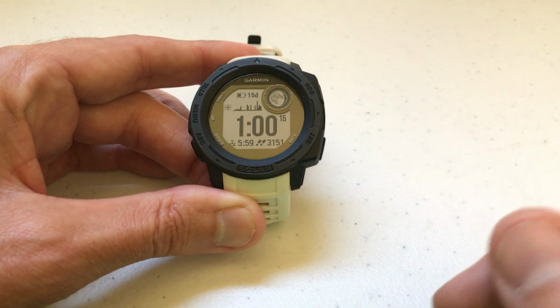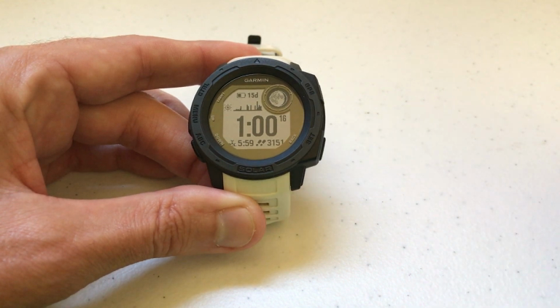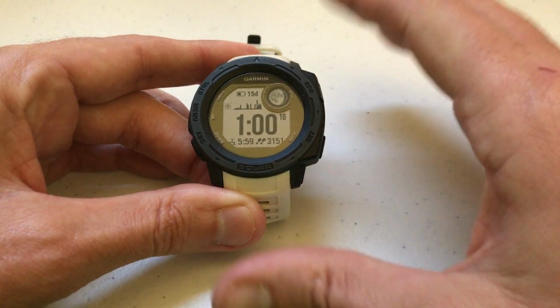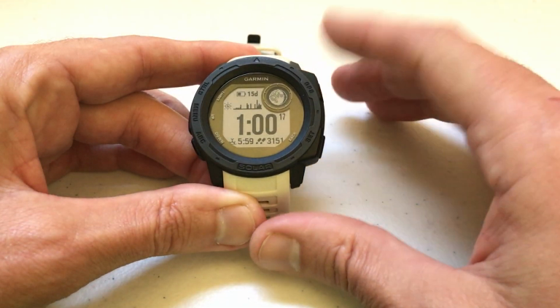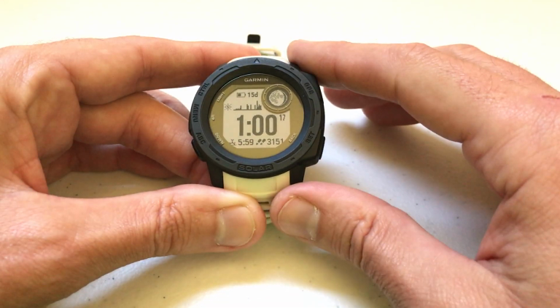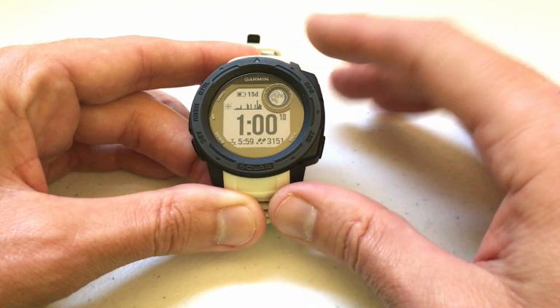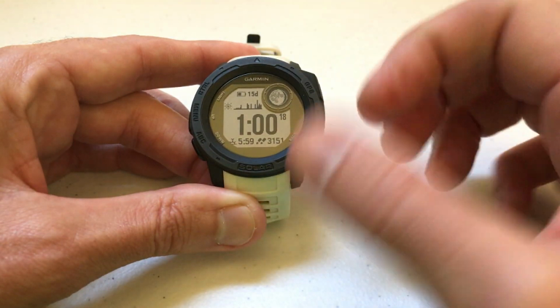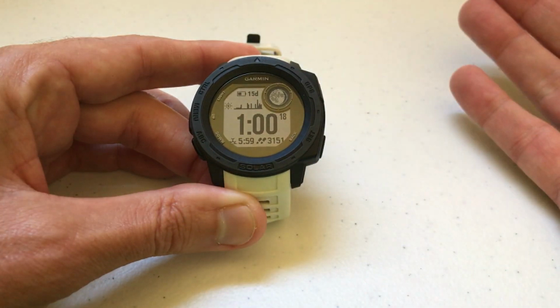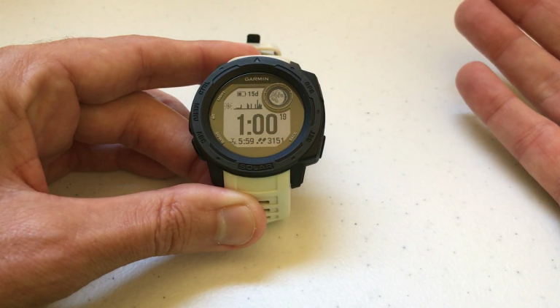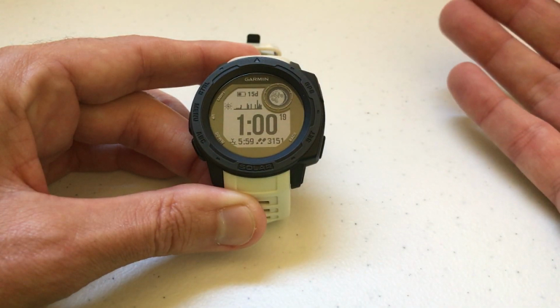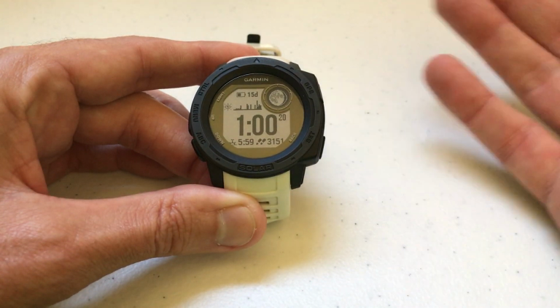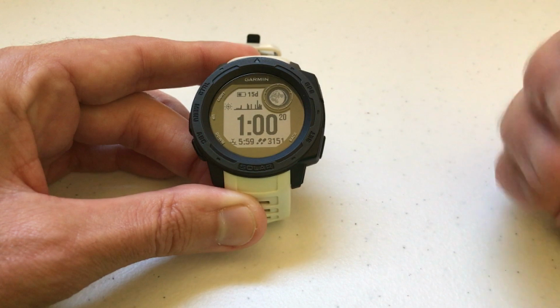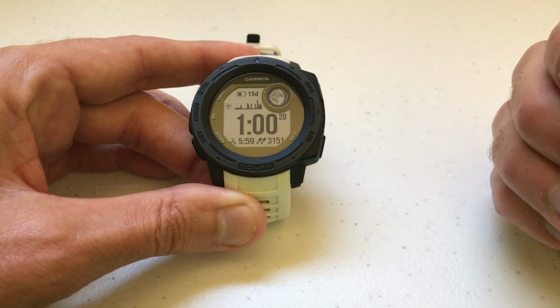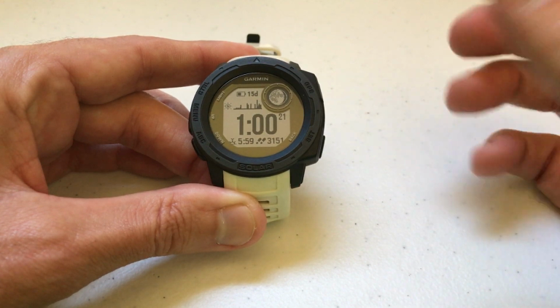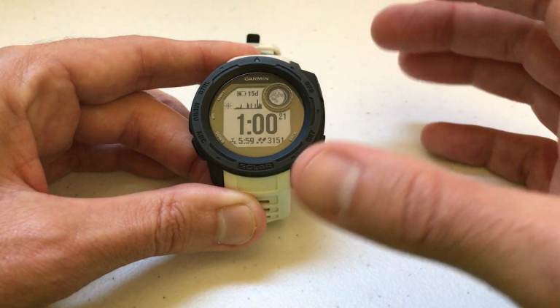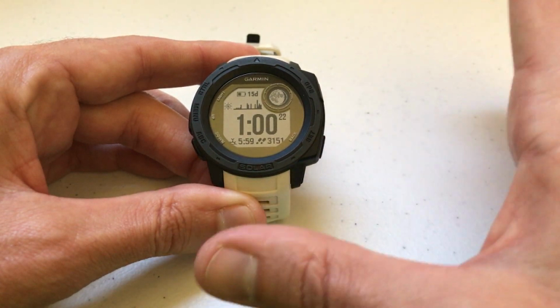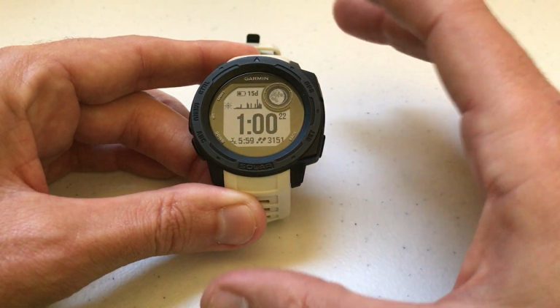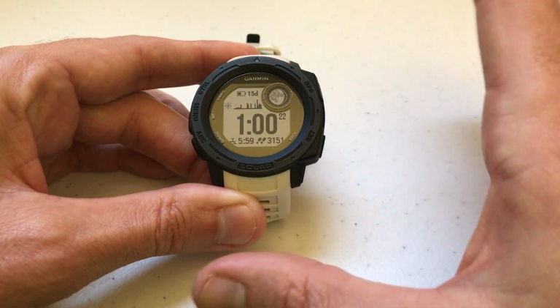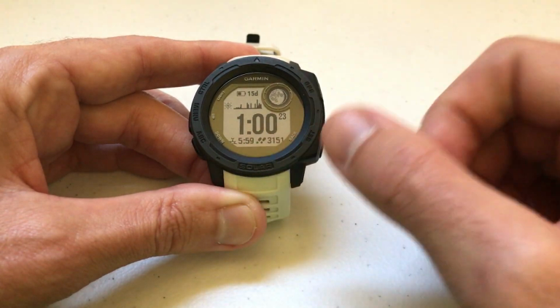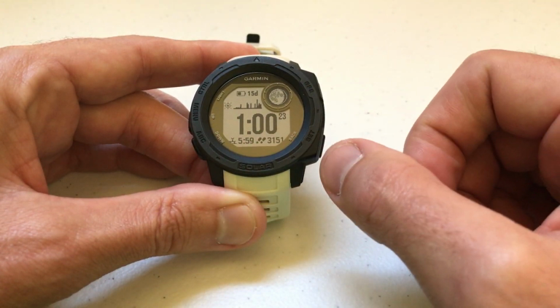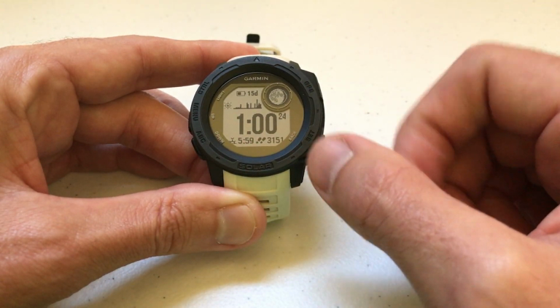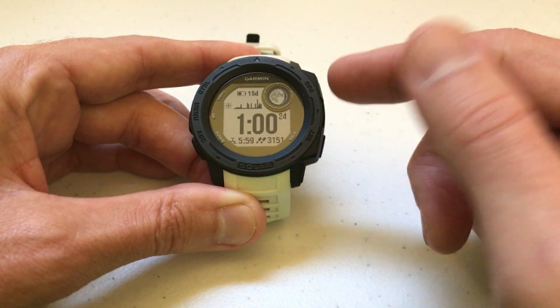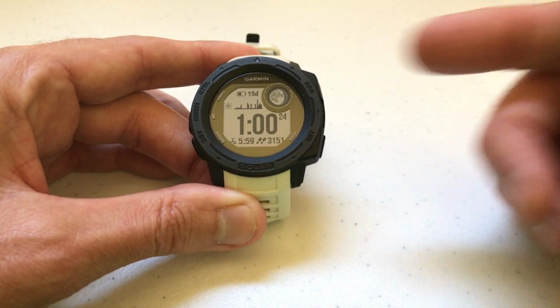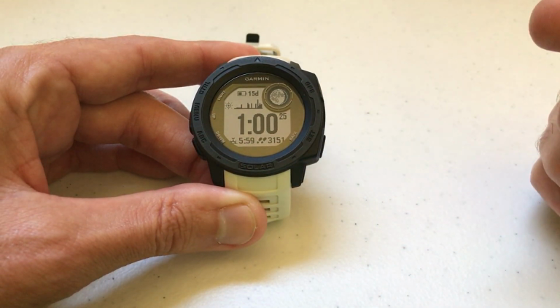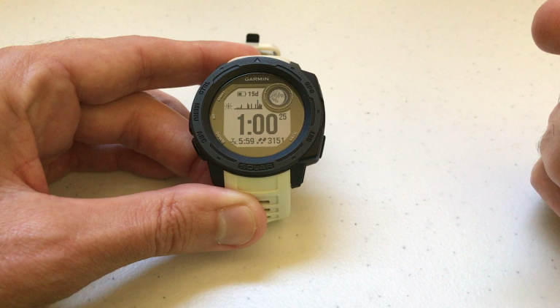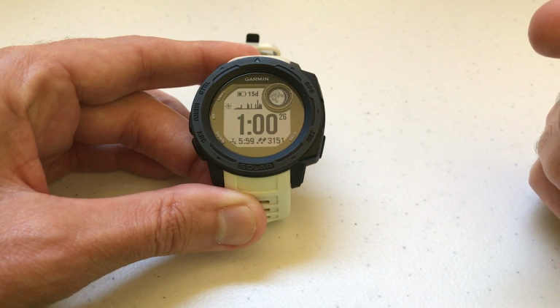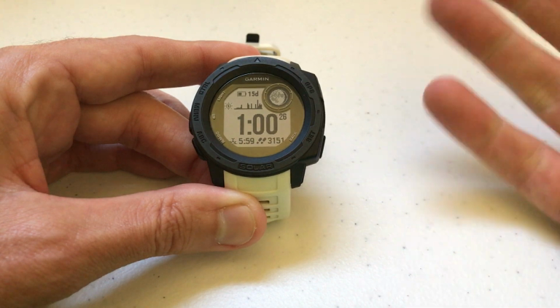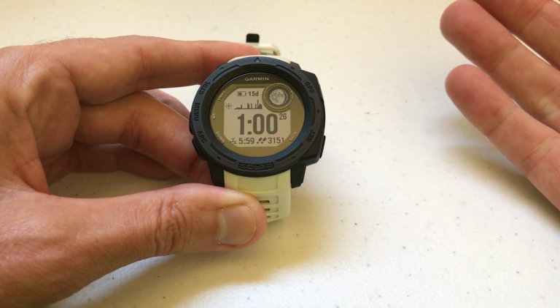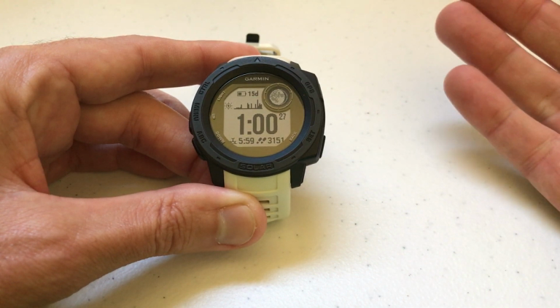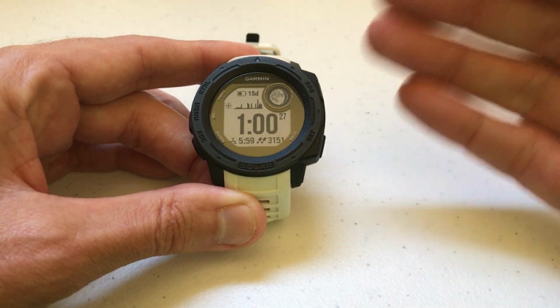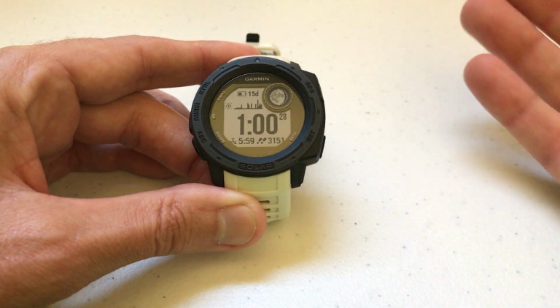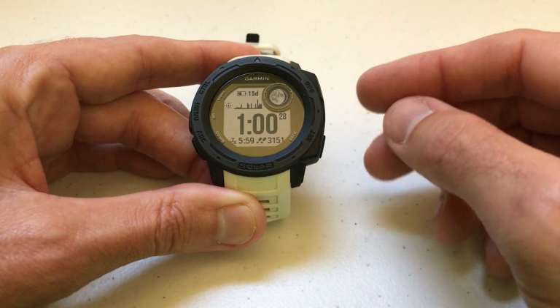If you're like me, the way I got onto Garmin is I had a Fitbit for years that died and I wanted something that was a little bit sportier and did a little bit more than Fitbit. And the Garmin Instinct is a great watch for that — it's a great fitness watch among other things.